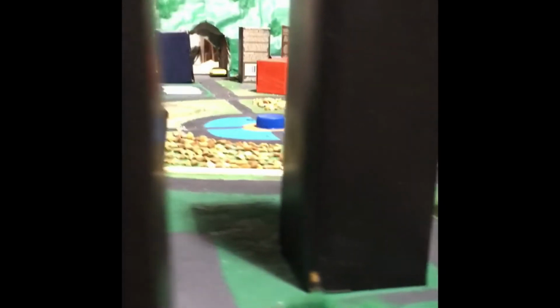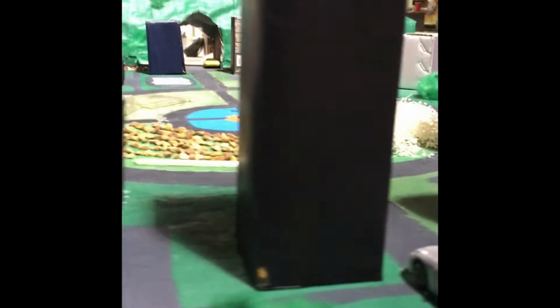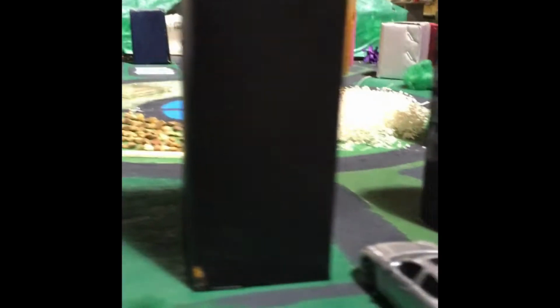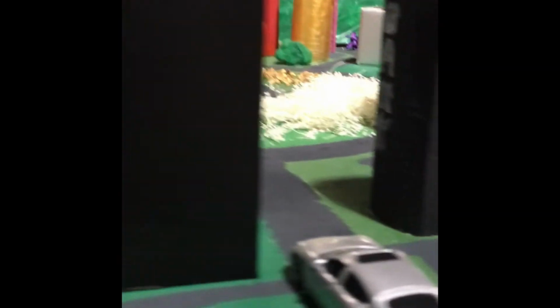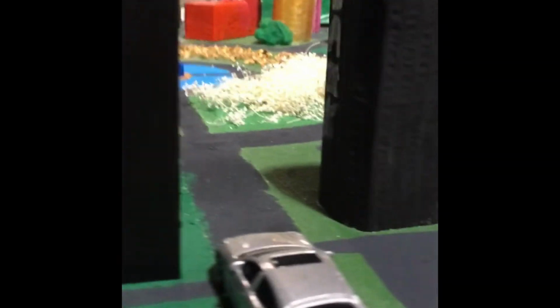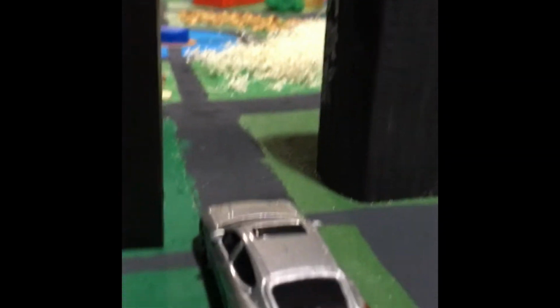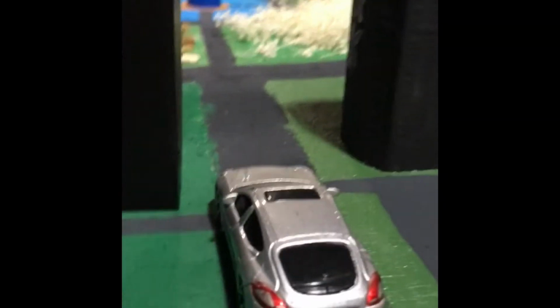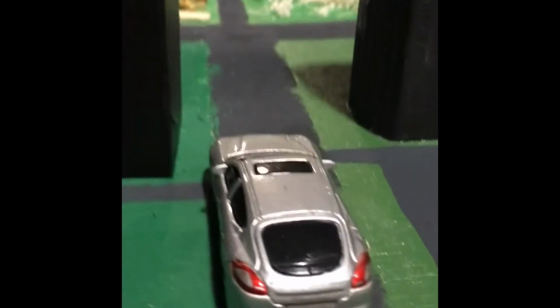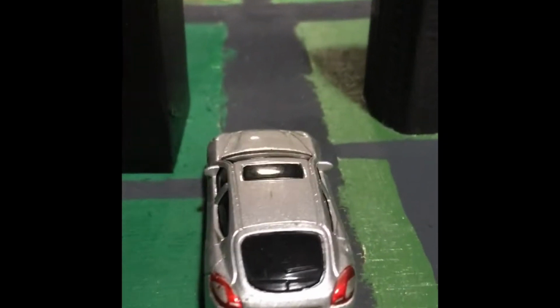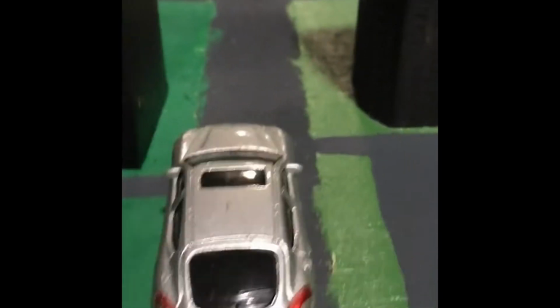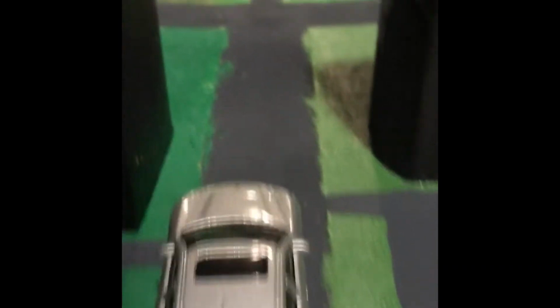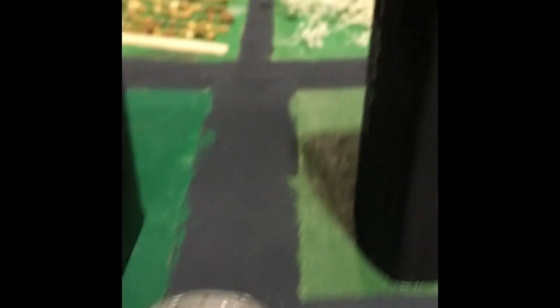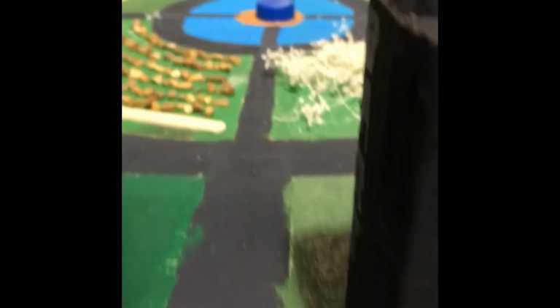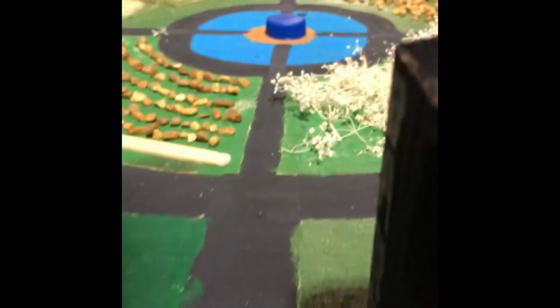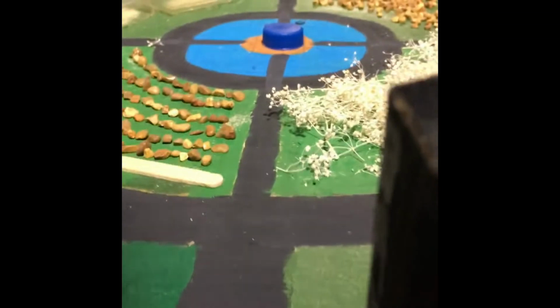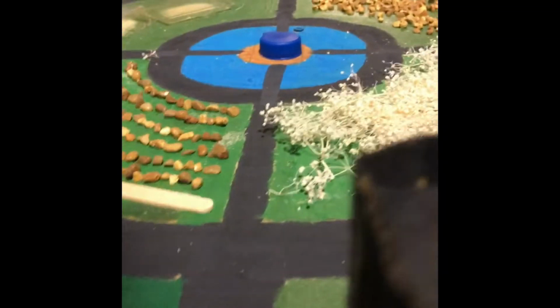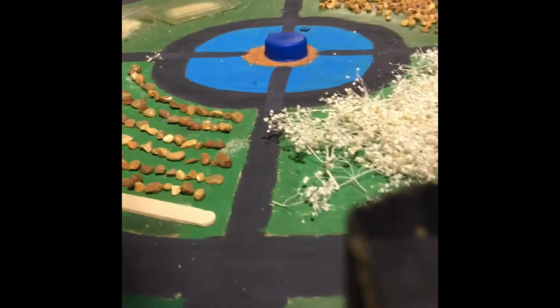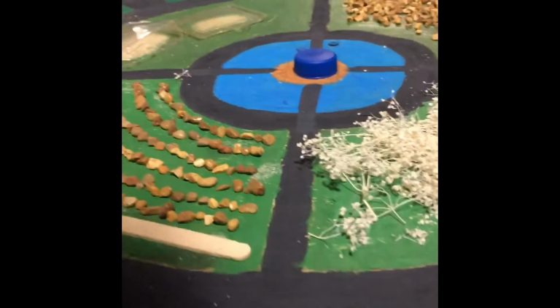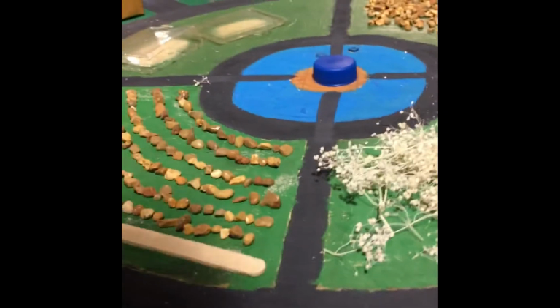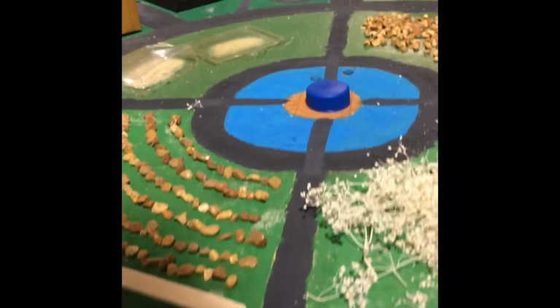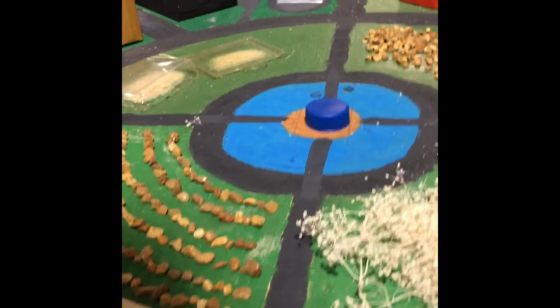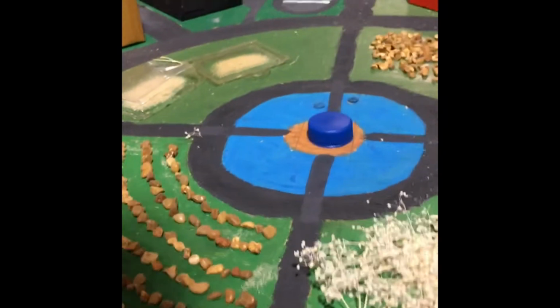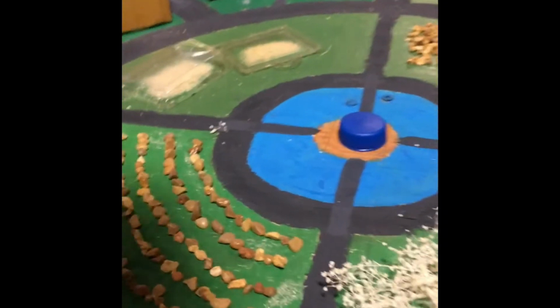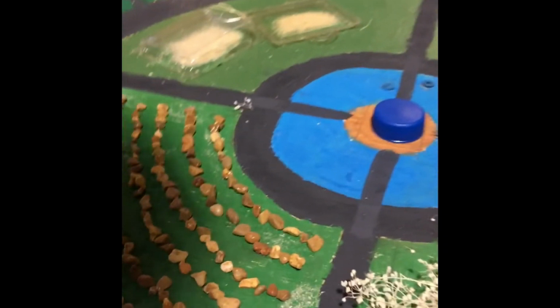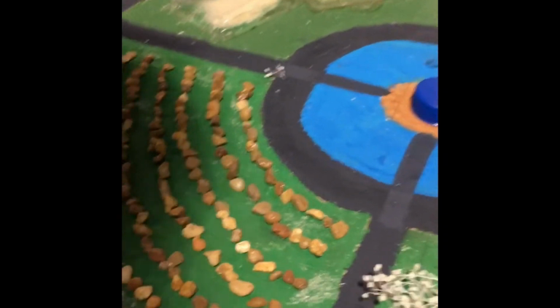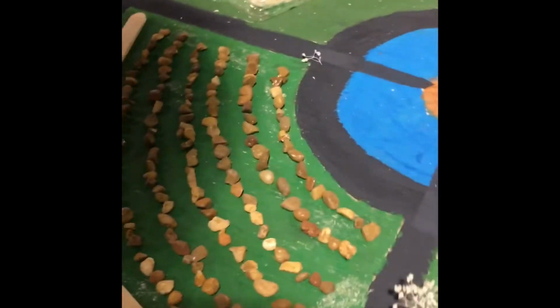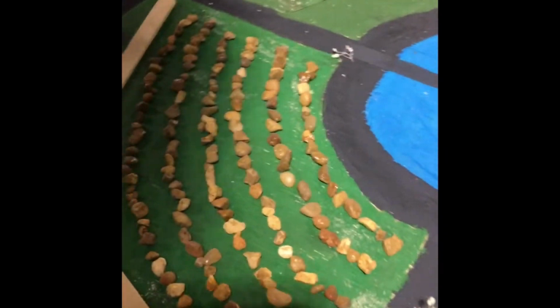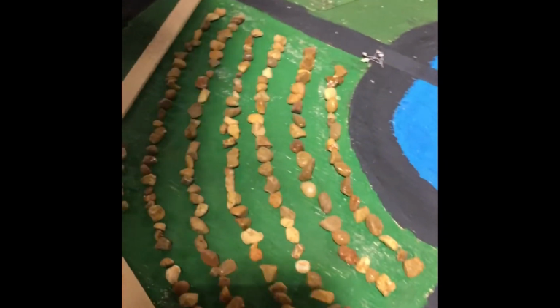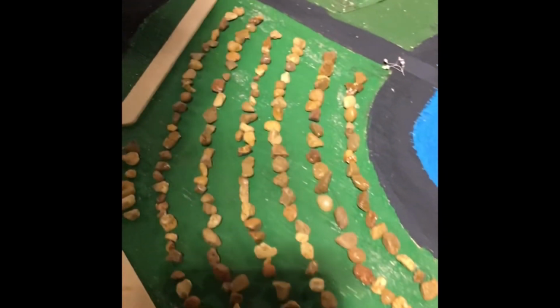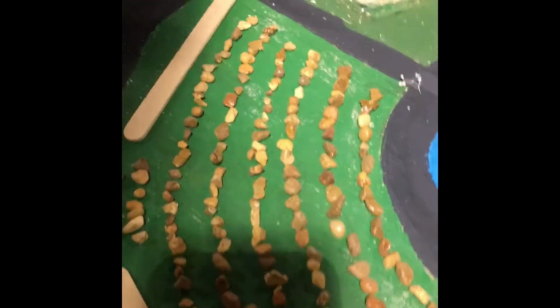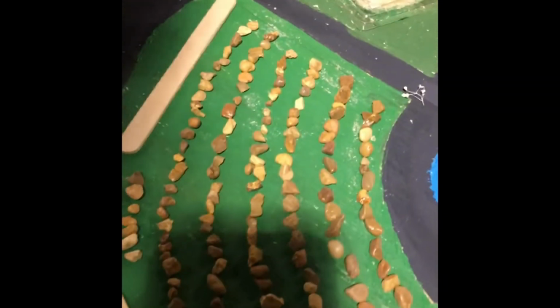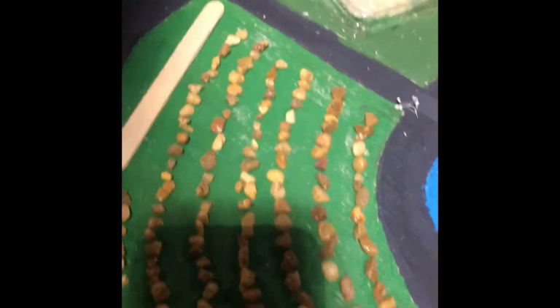Our town takes up the rest of our diorama, and on the outside of the town there's the main part of the city, and each section divided by the roads has different themes.